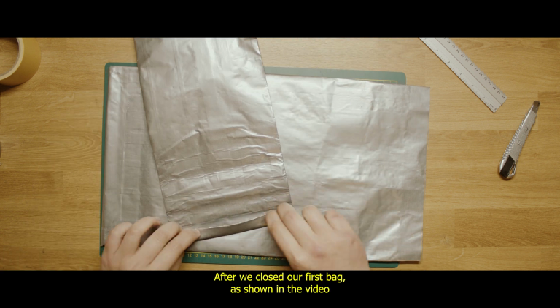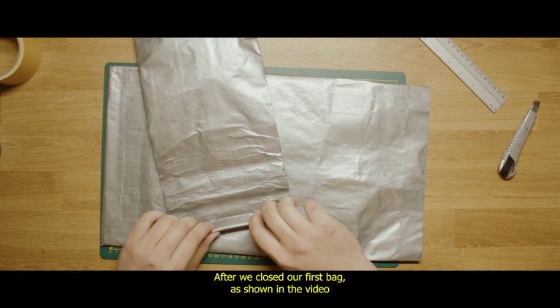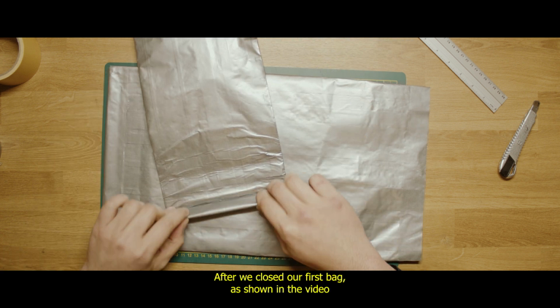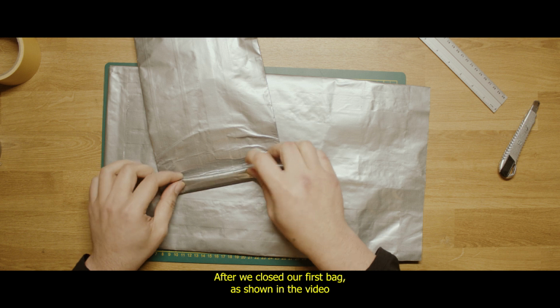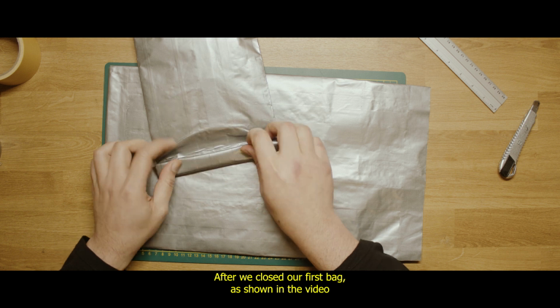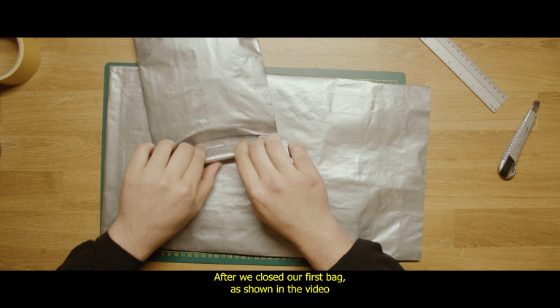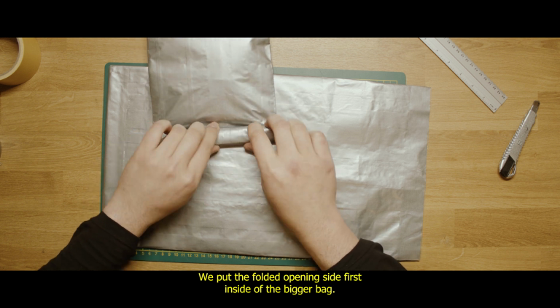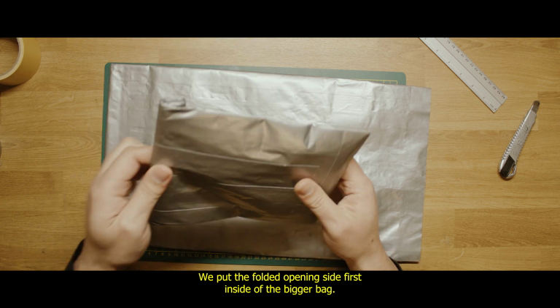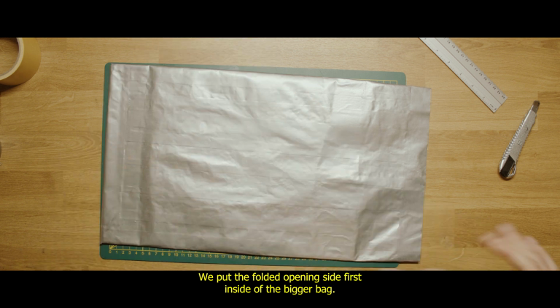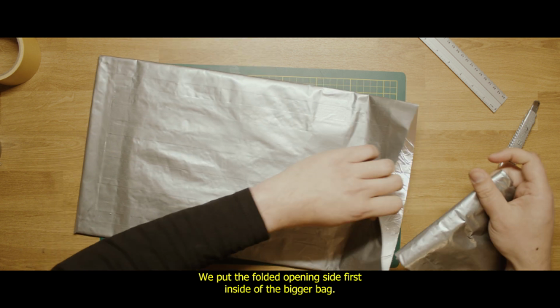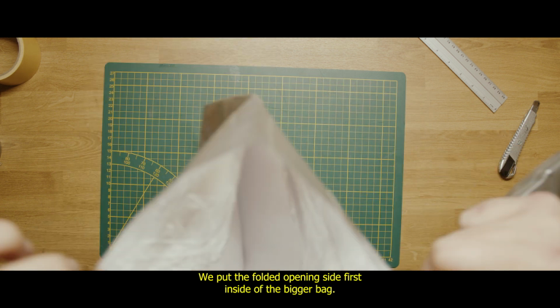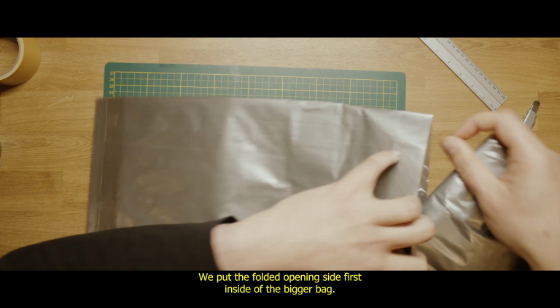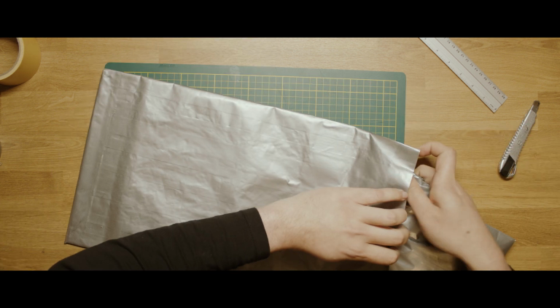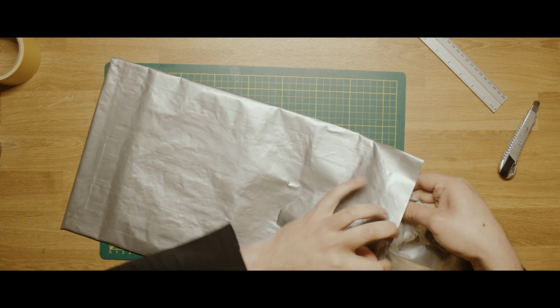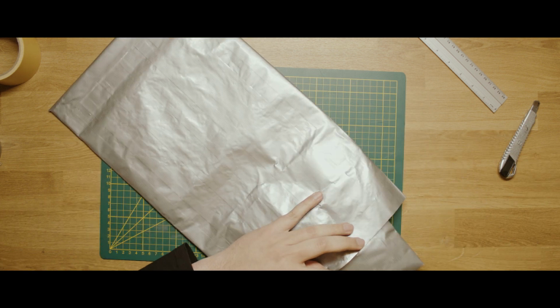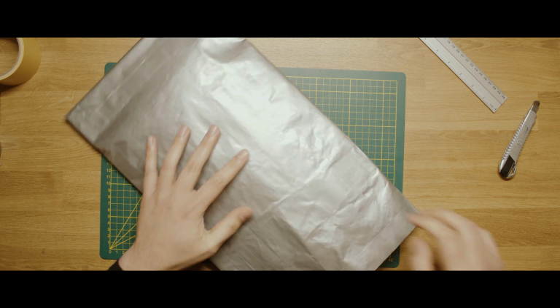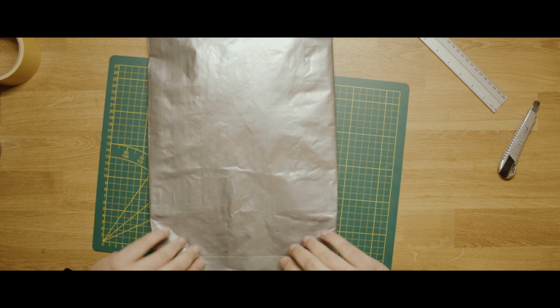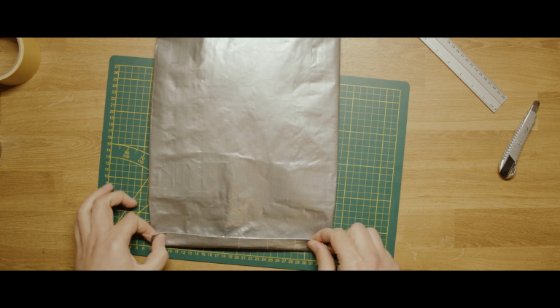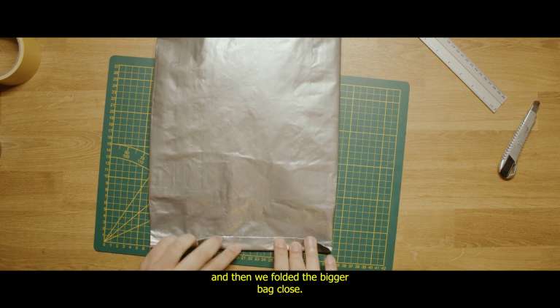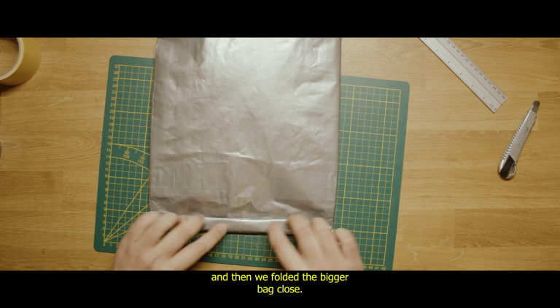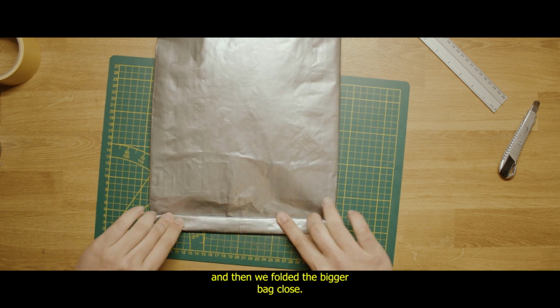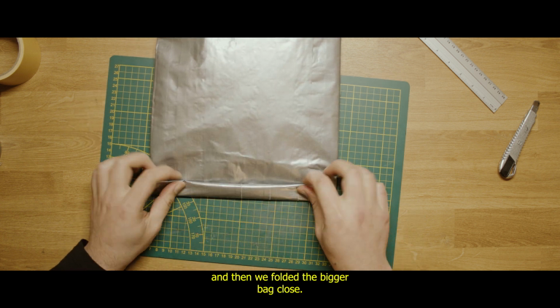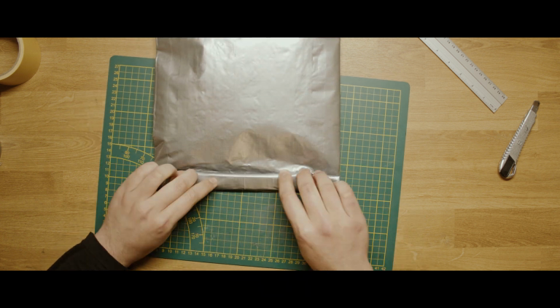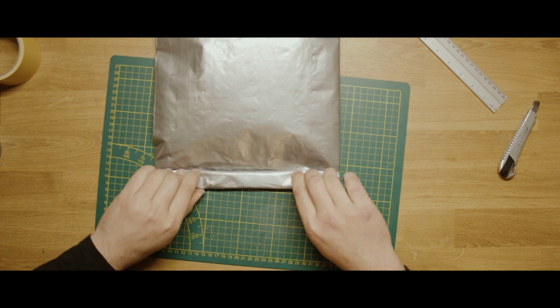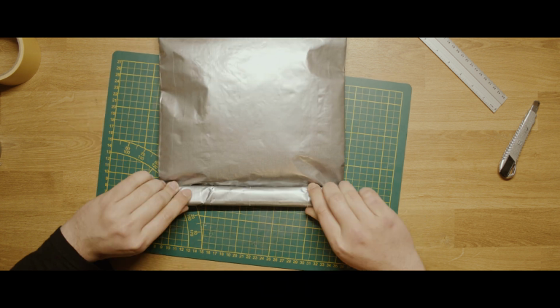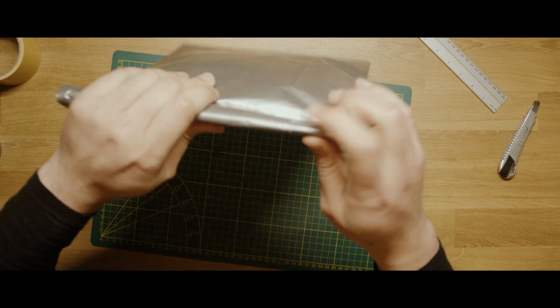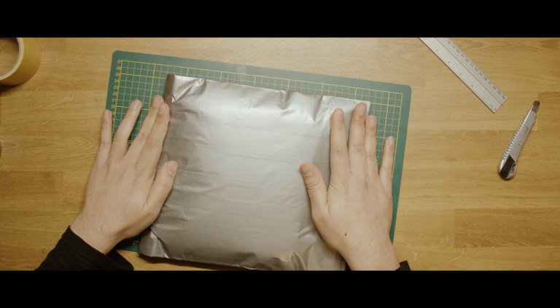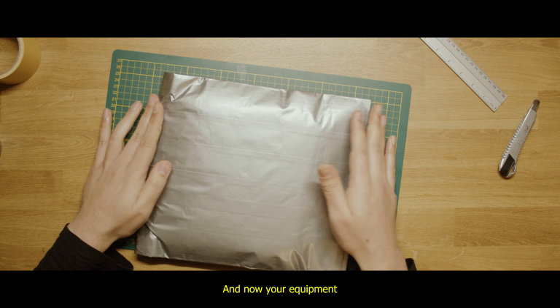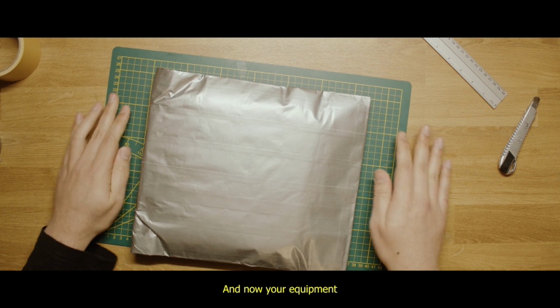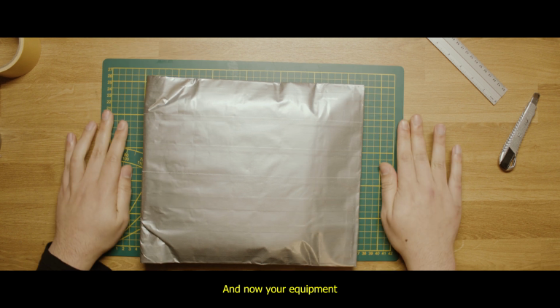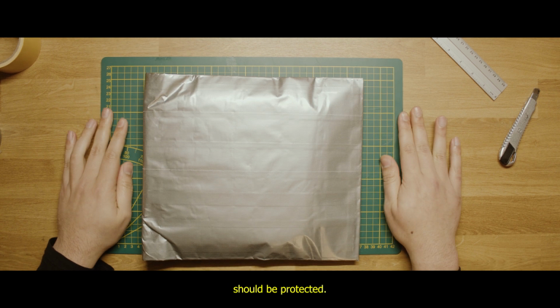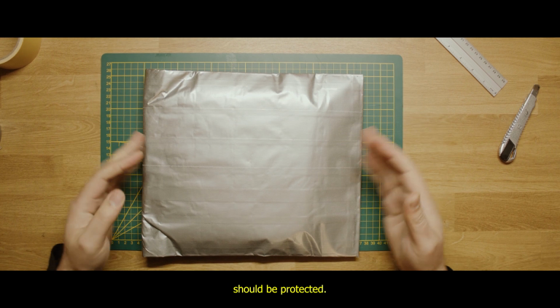After we close our first bag as shown in the video, we put the folded opening side first inside the bigger bag, and then we fold the bigger bag closed. And now your equipment should be protected.